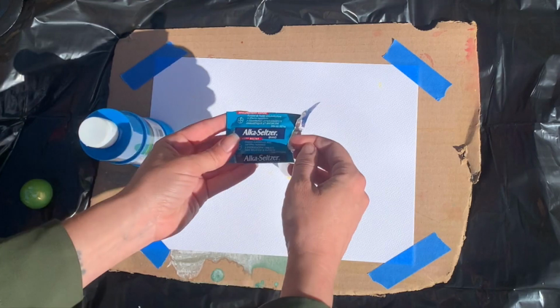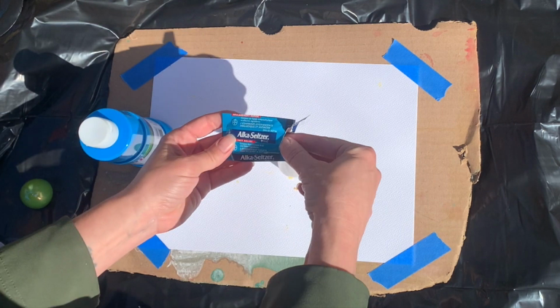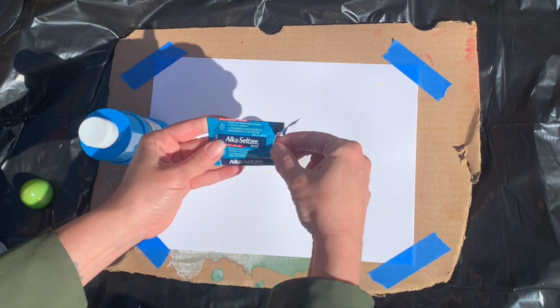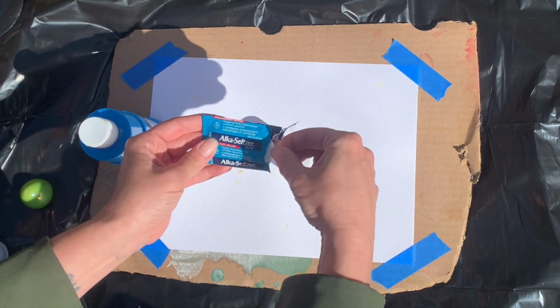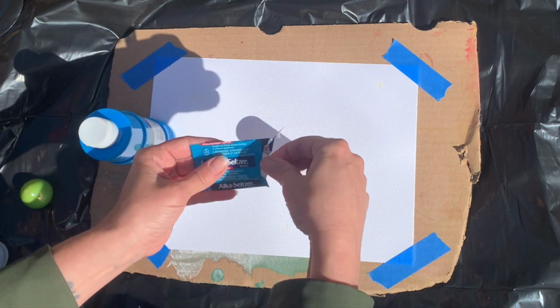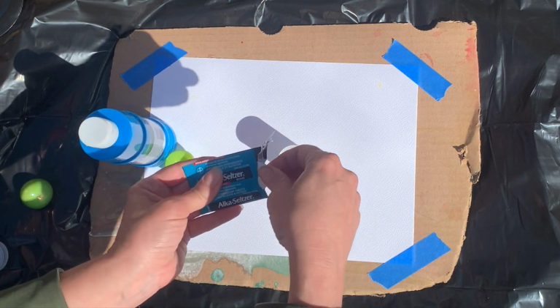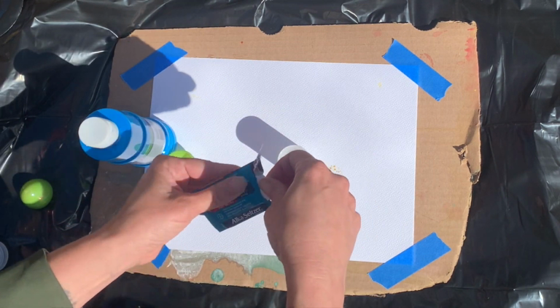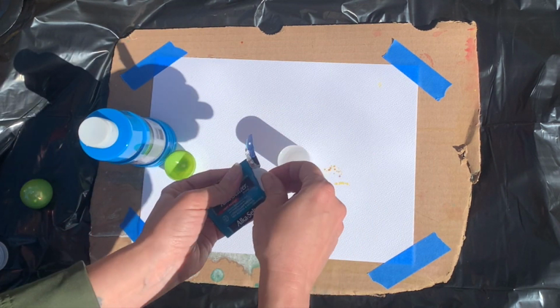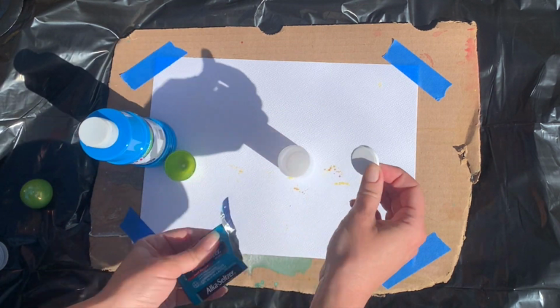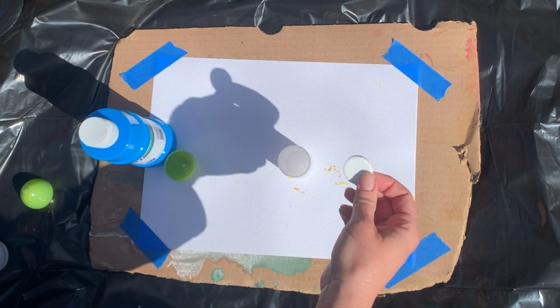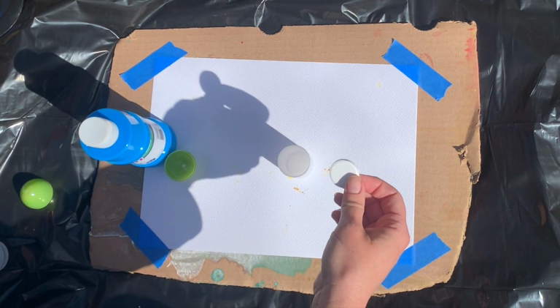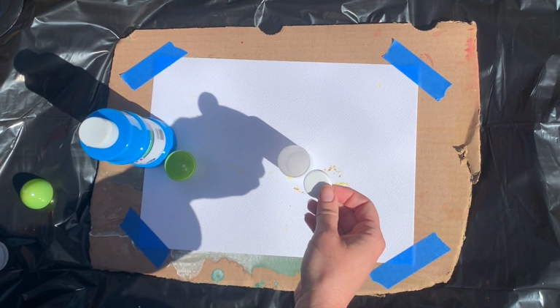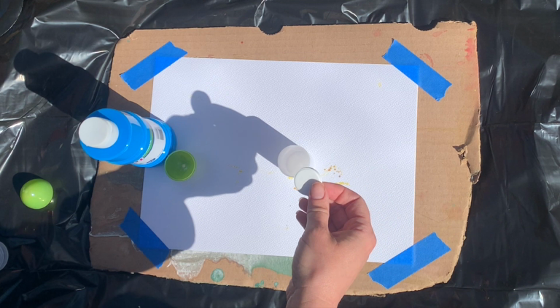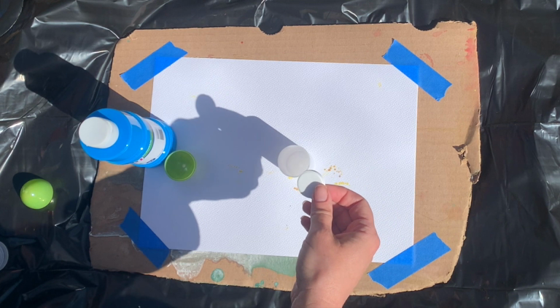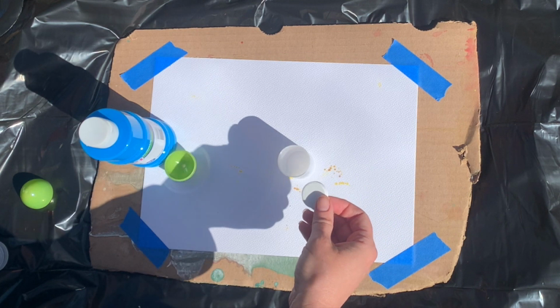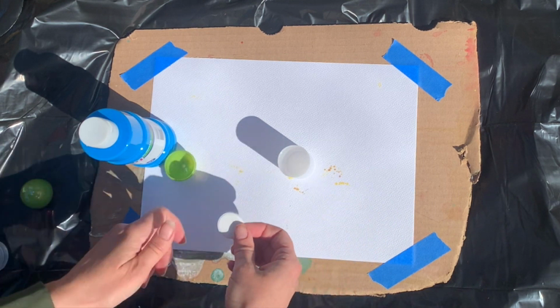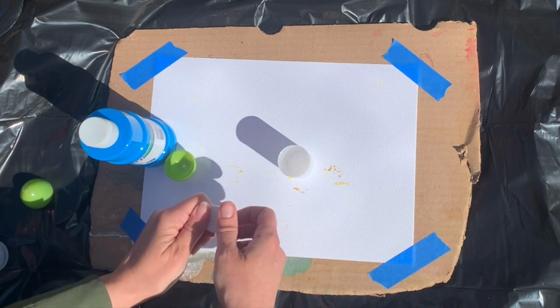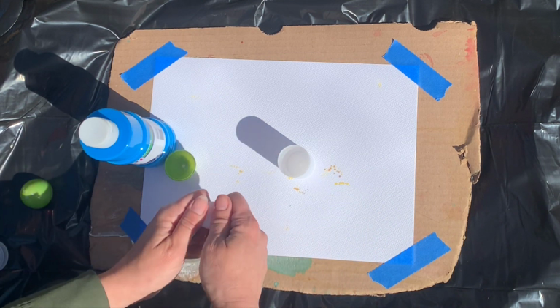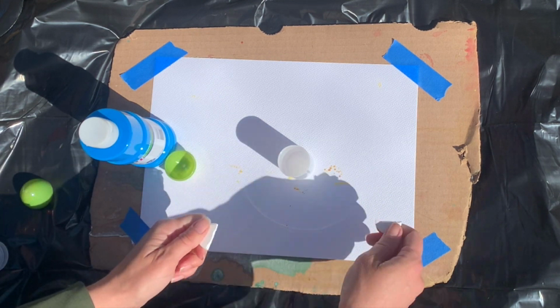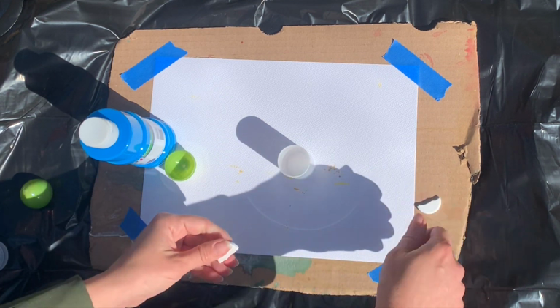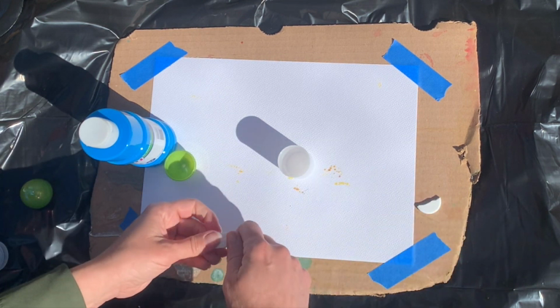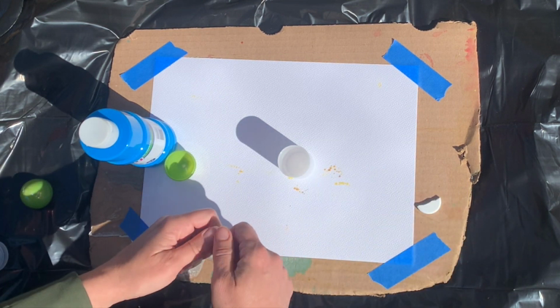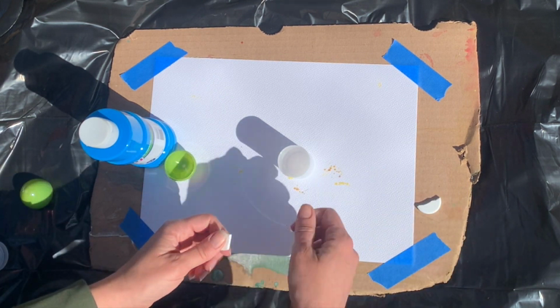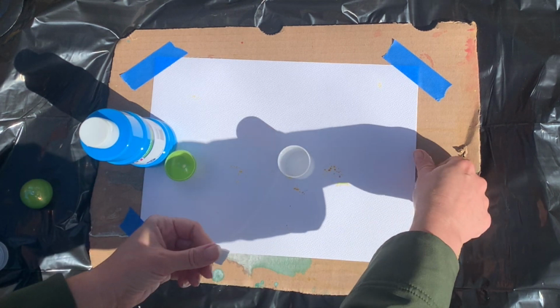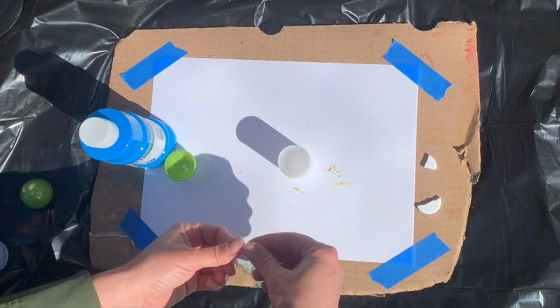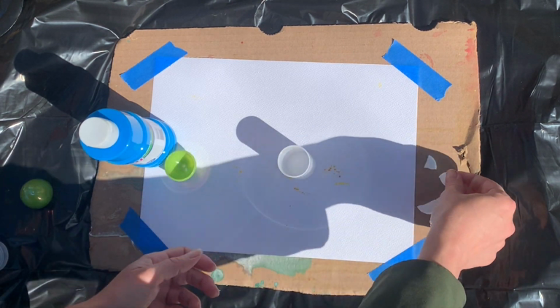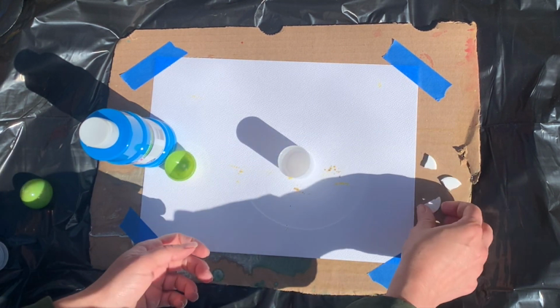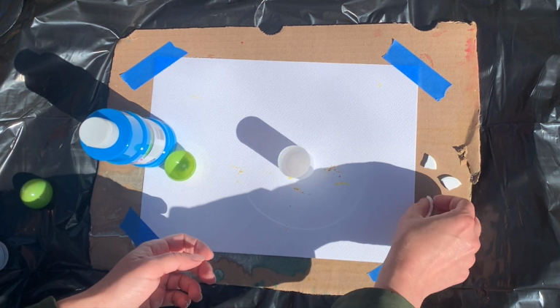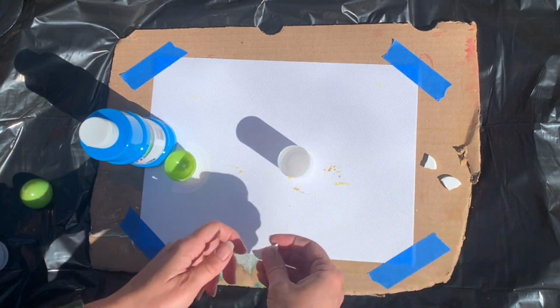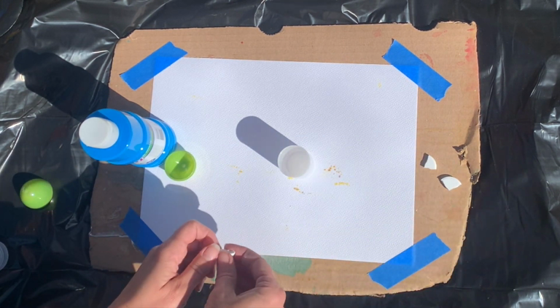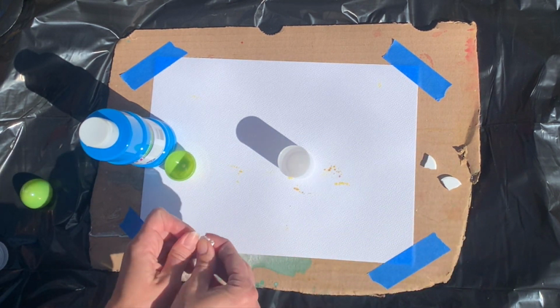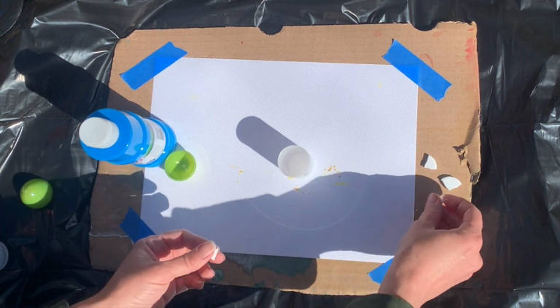Let's get started. I'm going to take my Alka-Seltzer tablet out of its package and break it into quarters — four pieces — and sit it on my workspace.